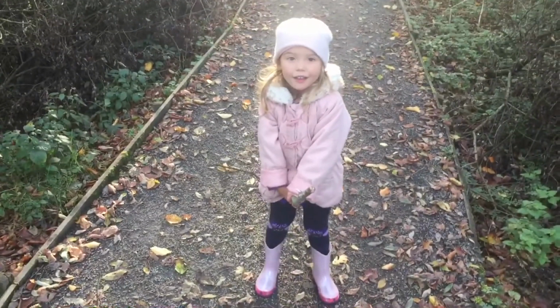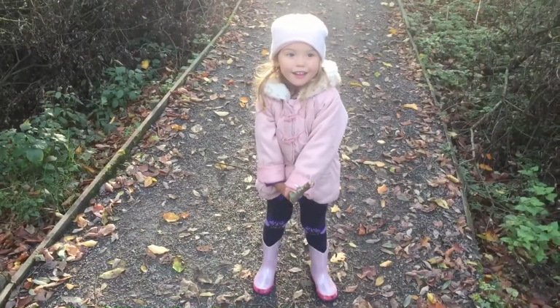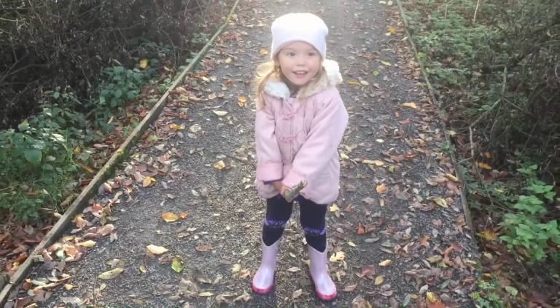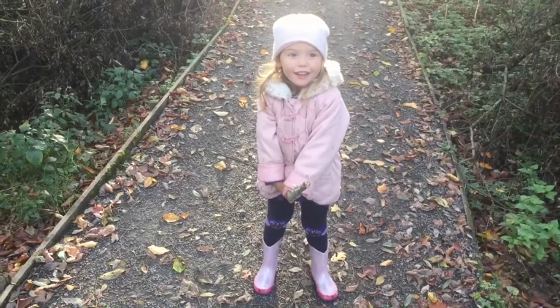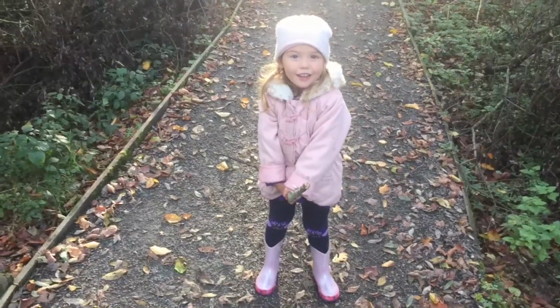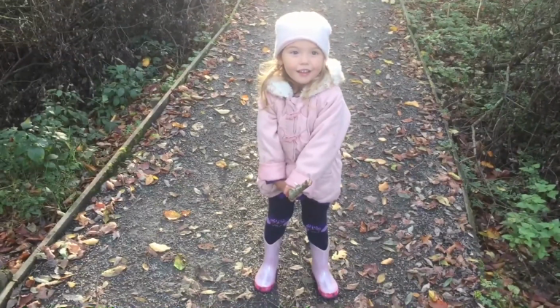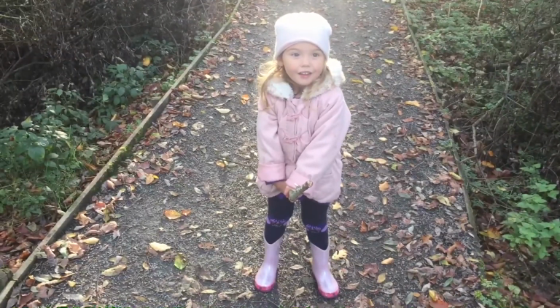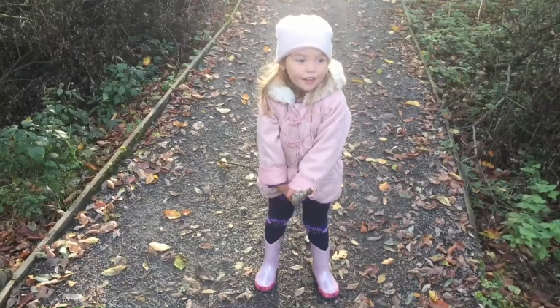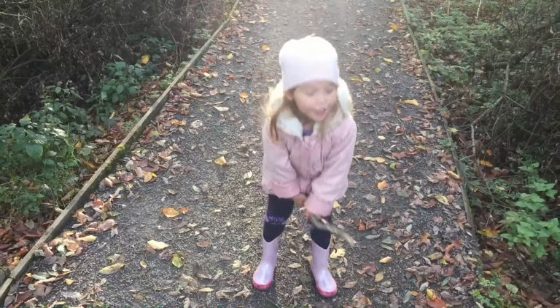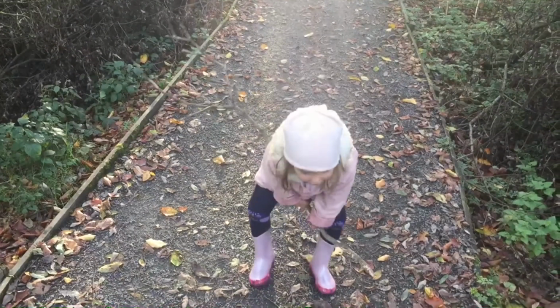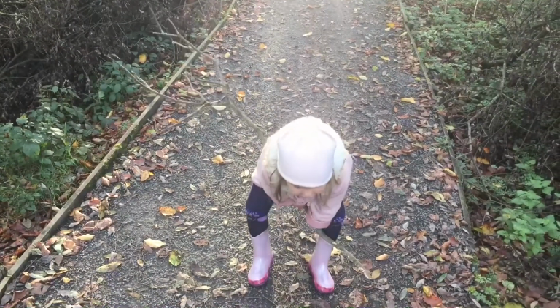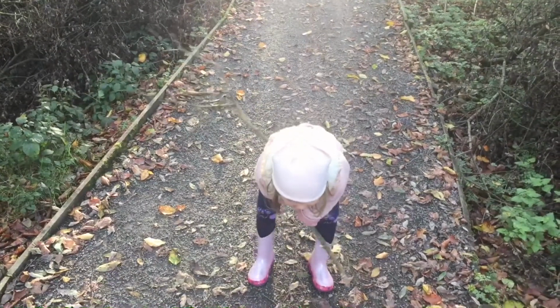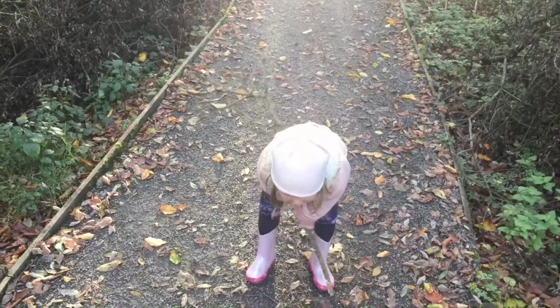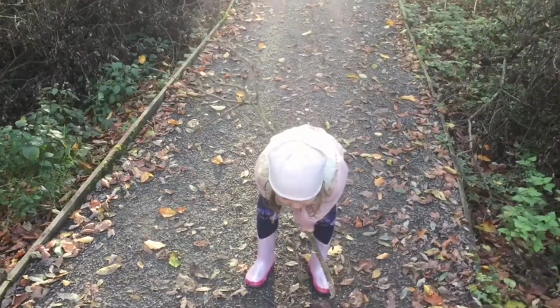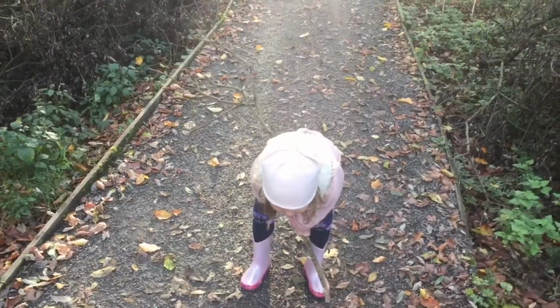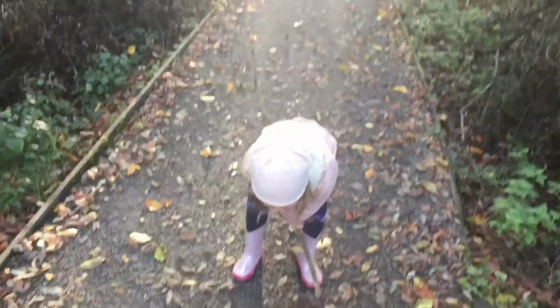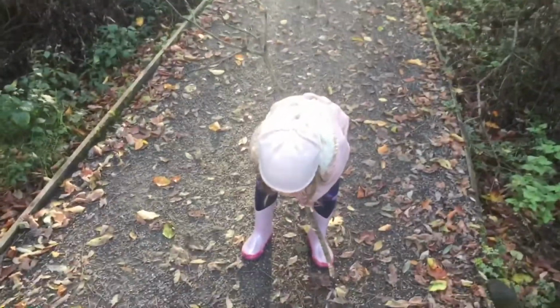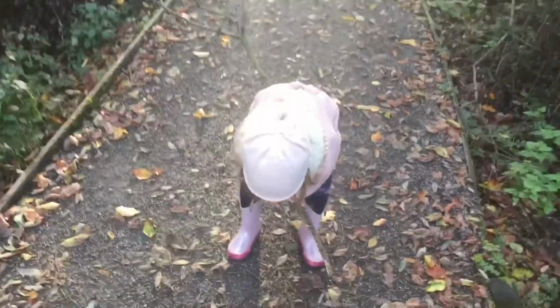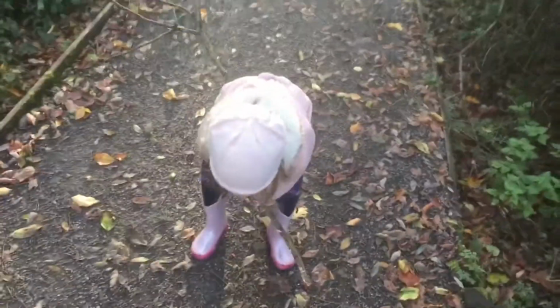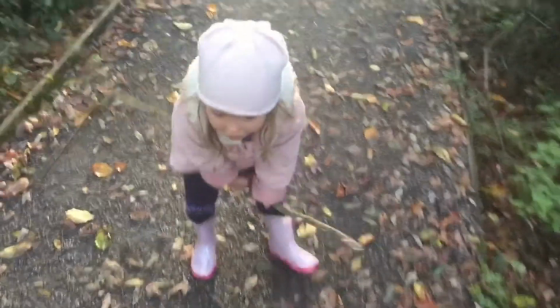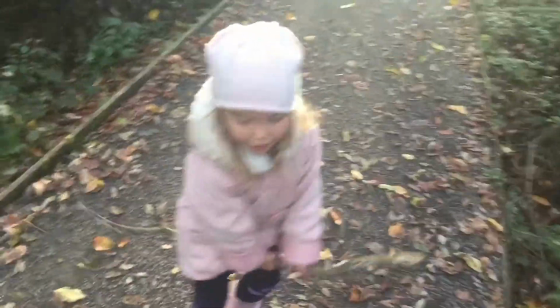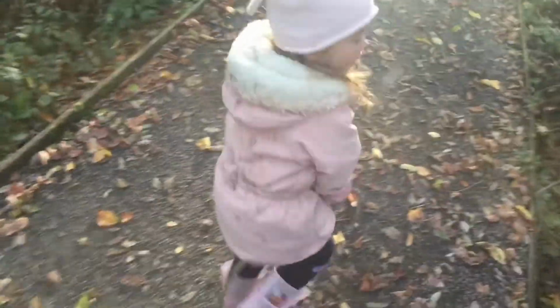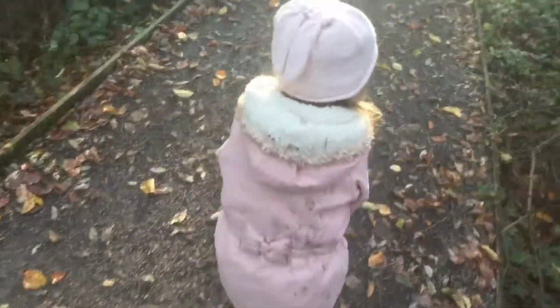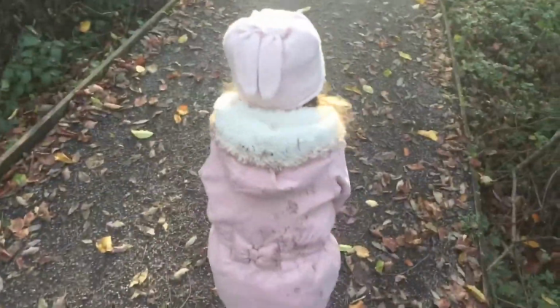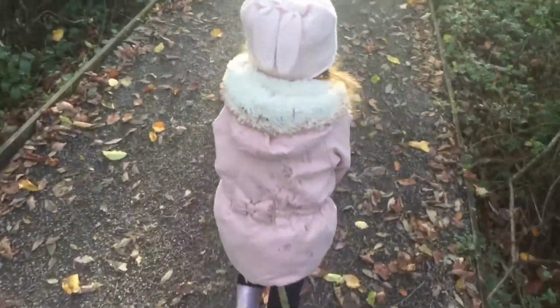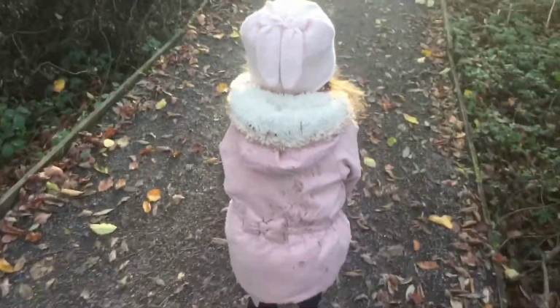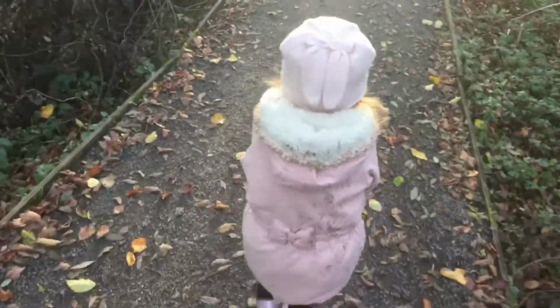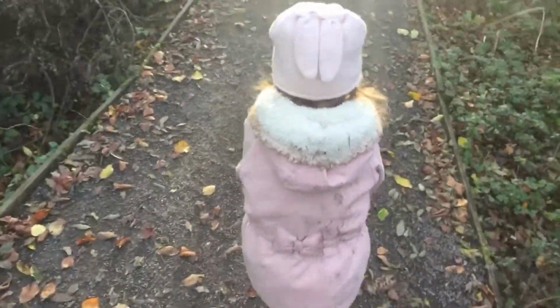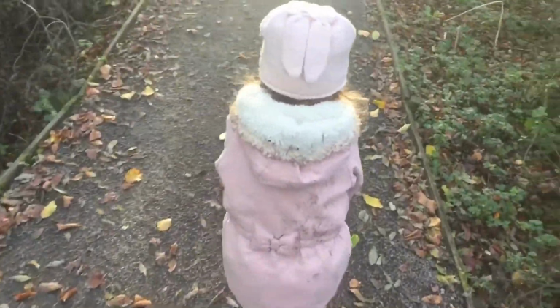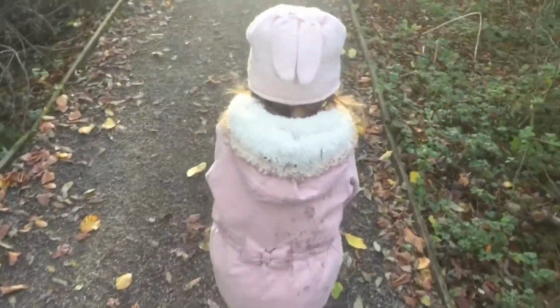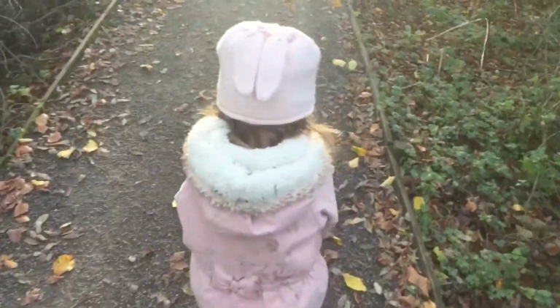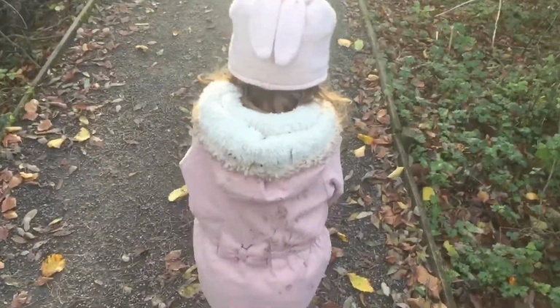We're moving on now — Holly wants to go and find a golden leaf. Okay, cool, let's go!